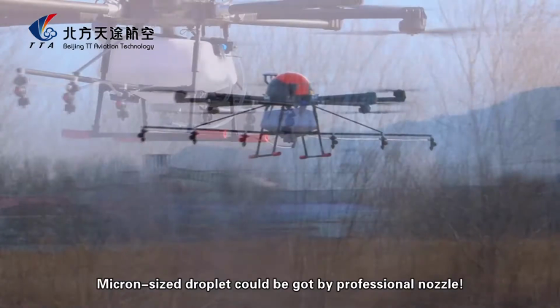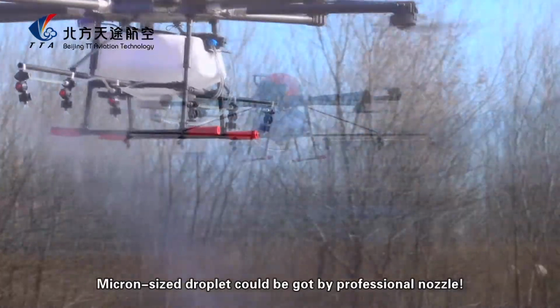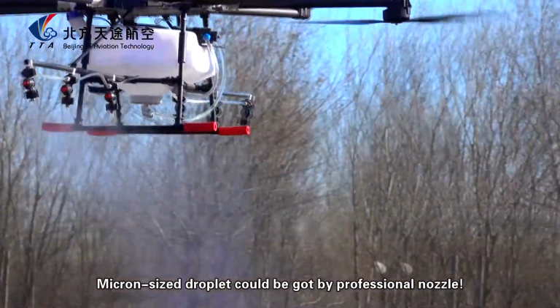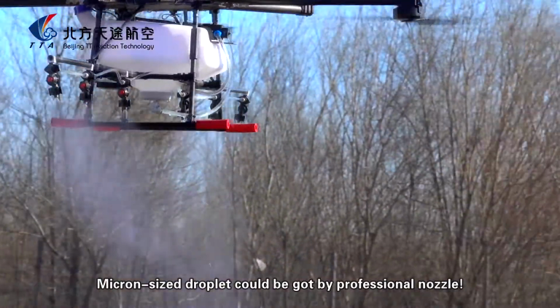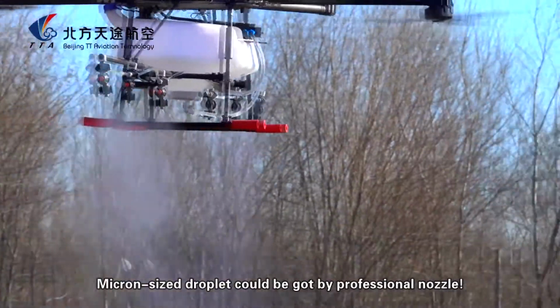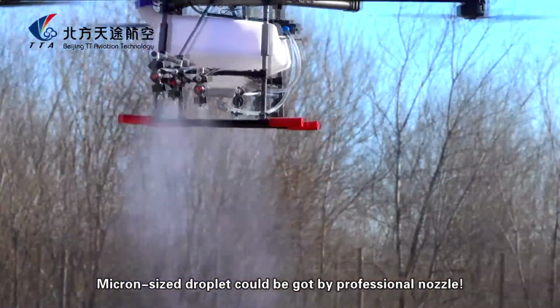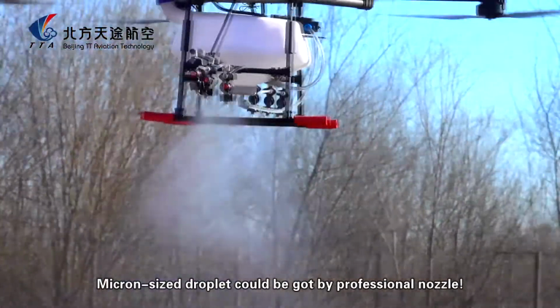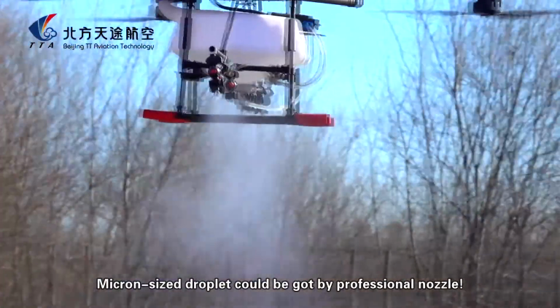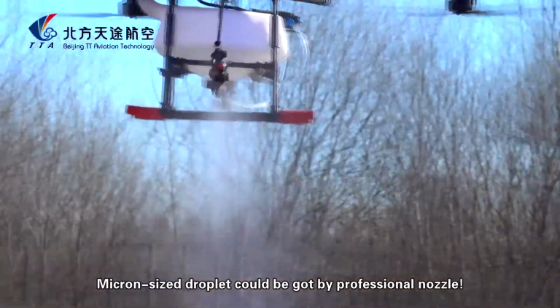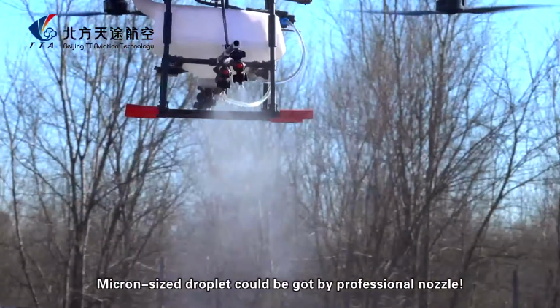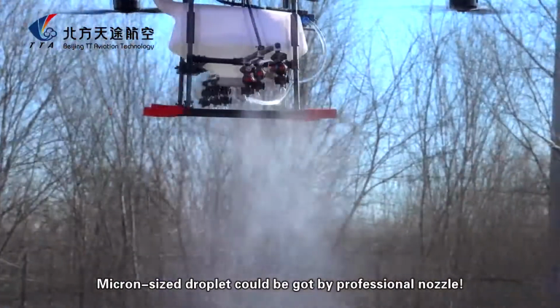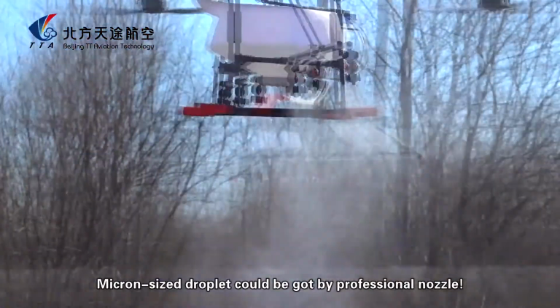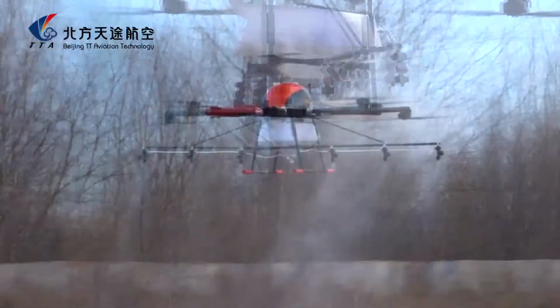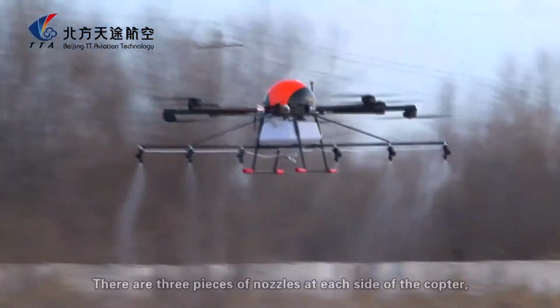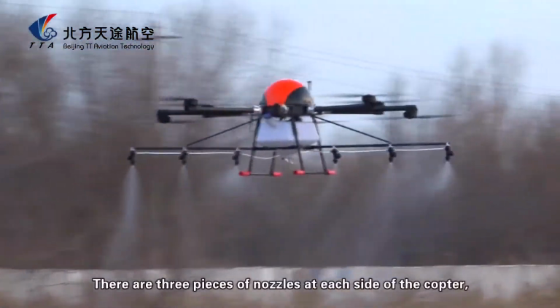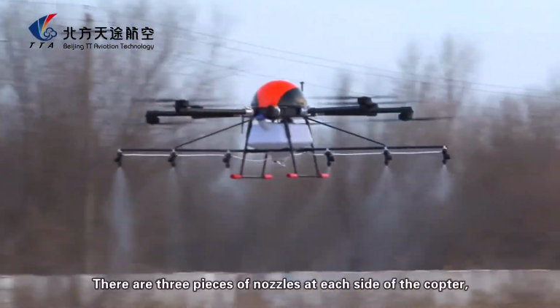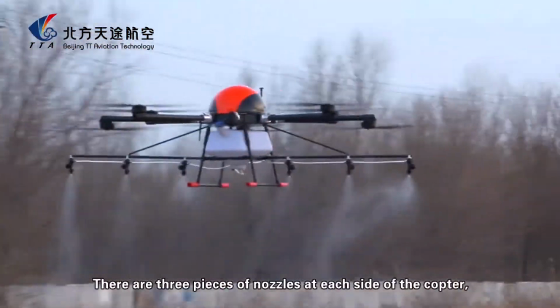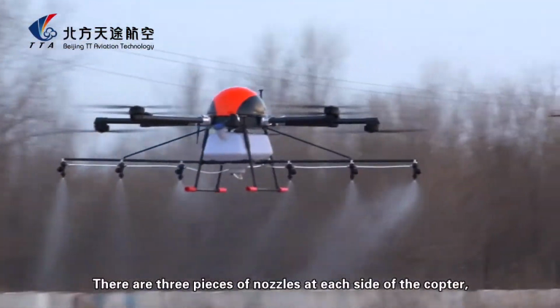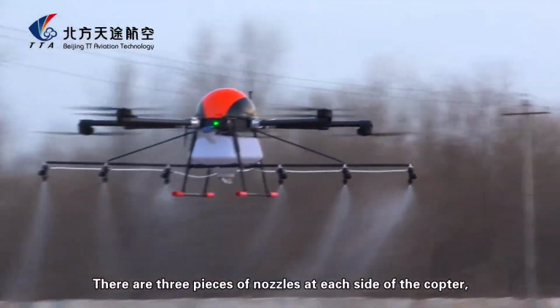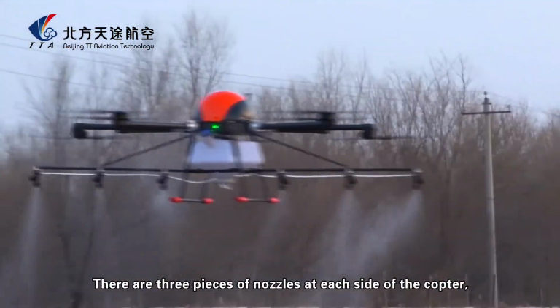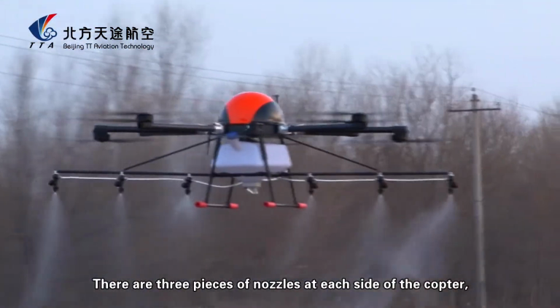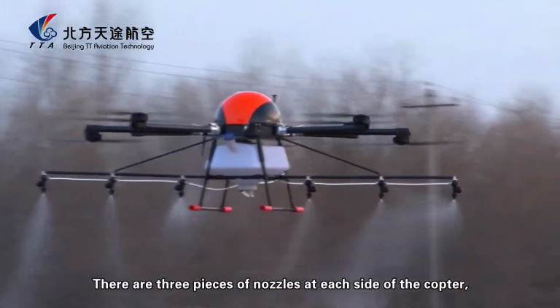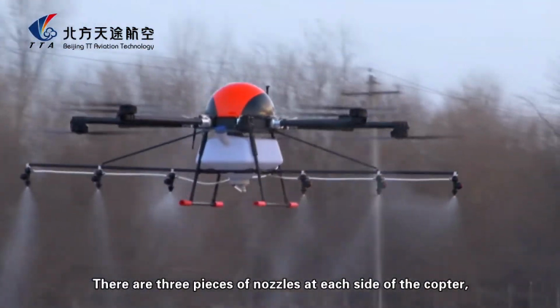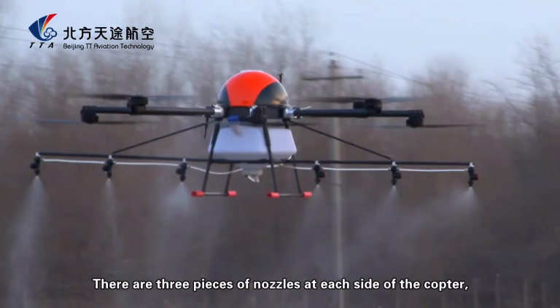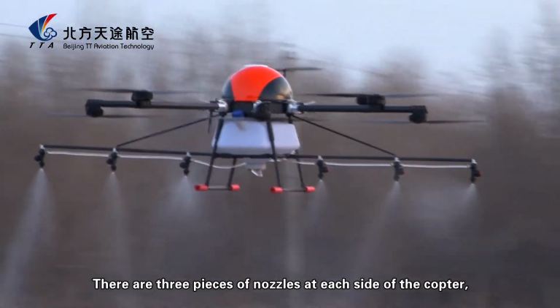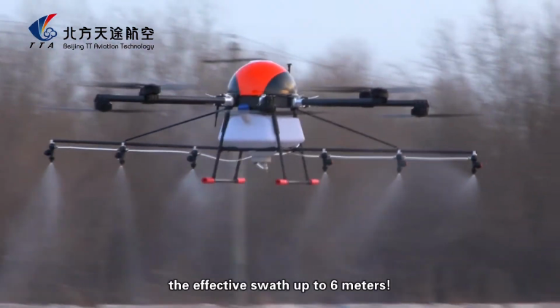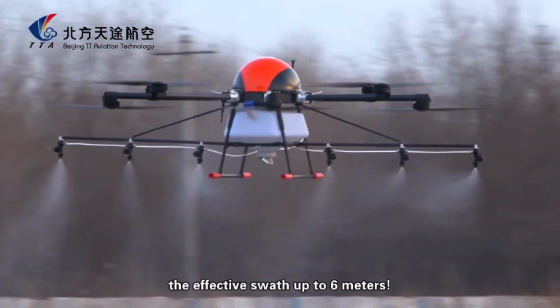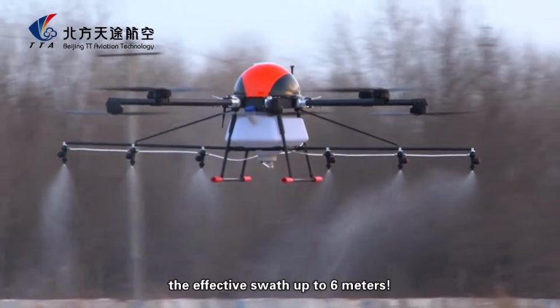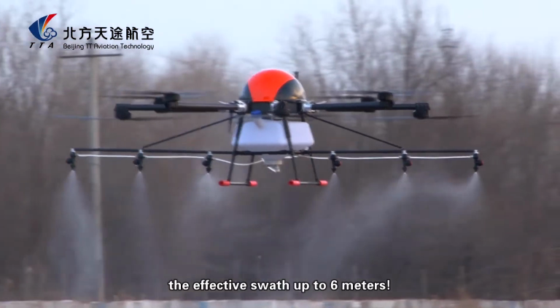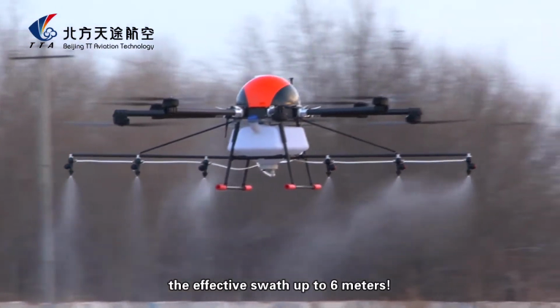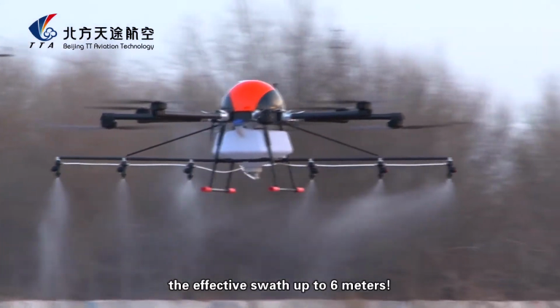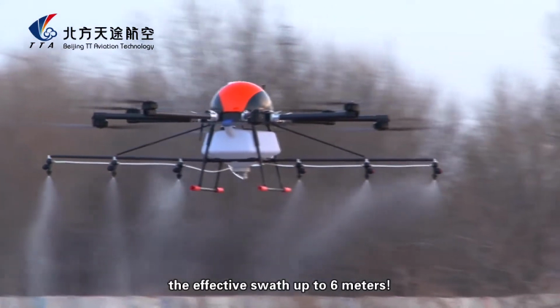Micron-size droplets can be produced by the professional nozzle. There are three nozzles on each side of the copter, with an effective spray width of up to 6 meters.